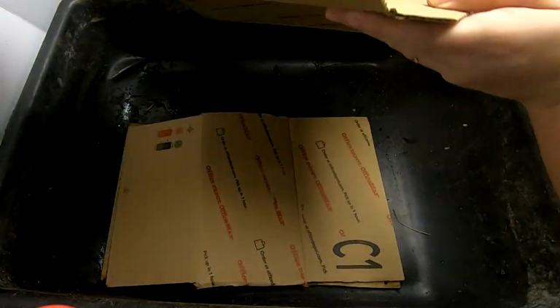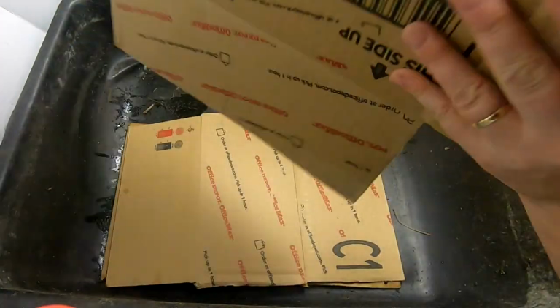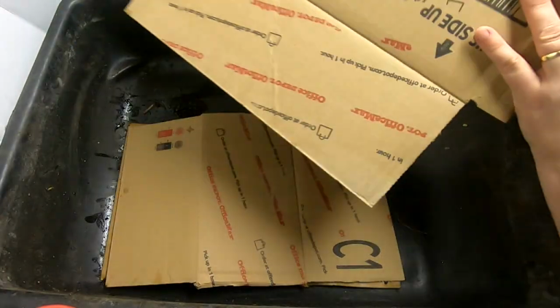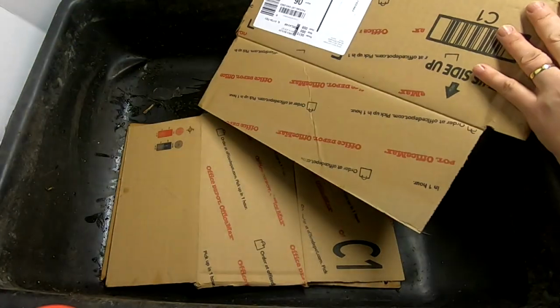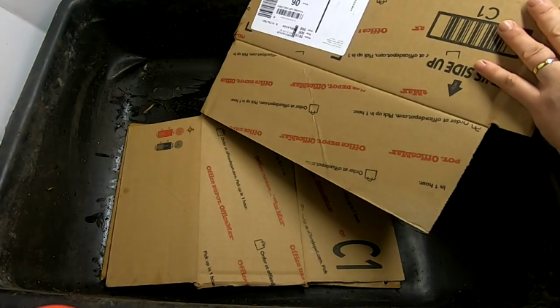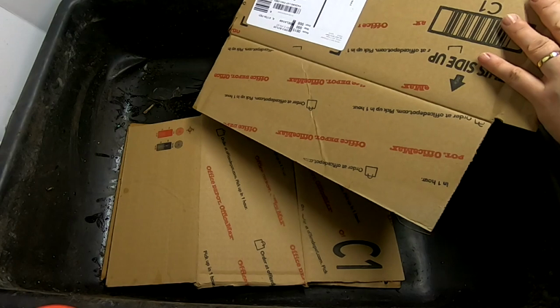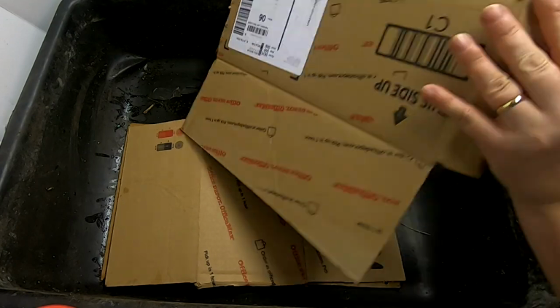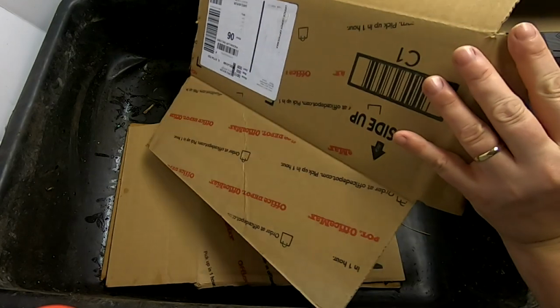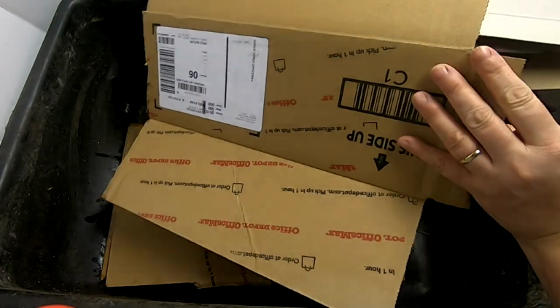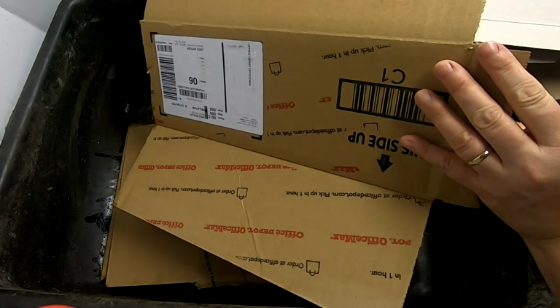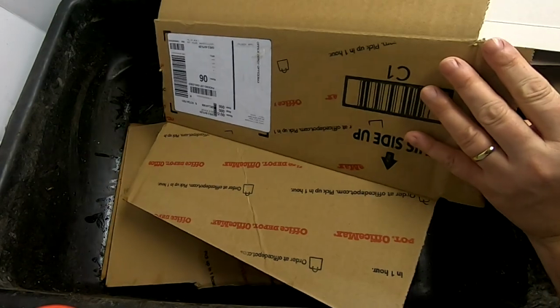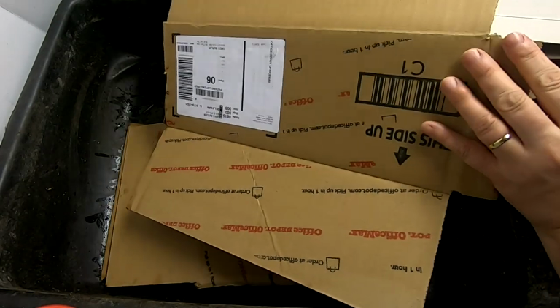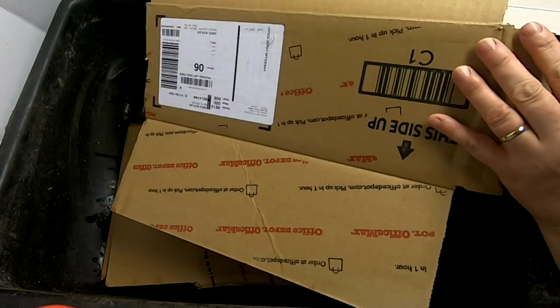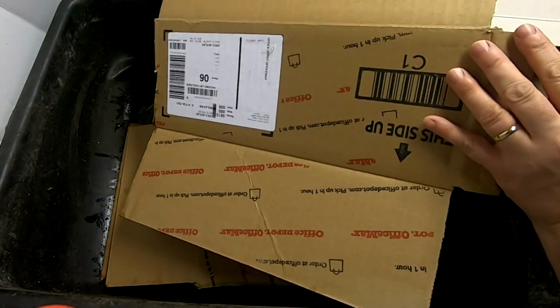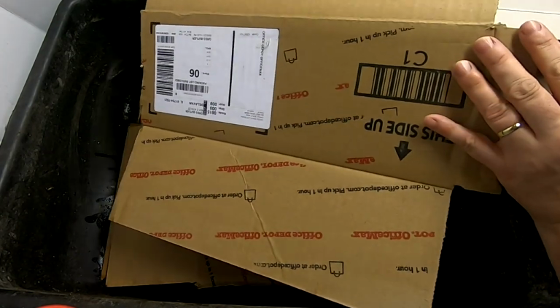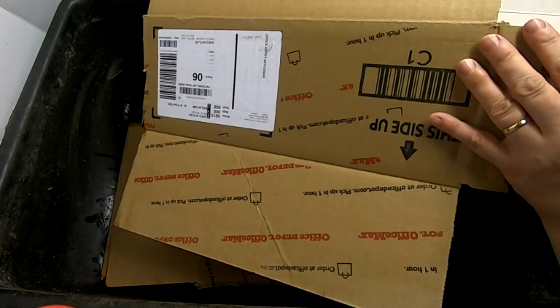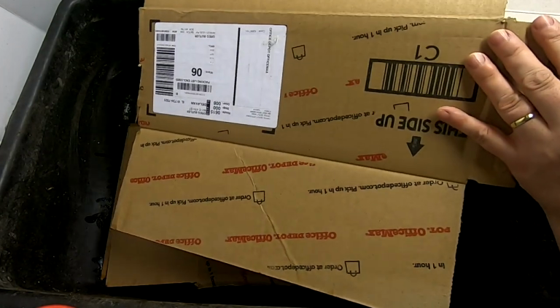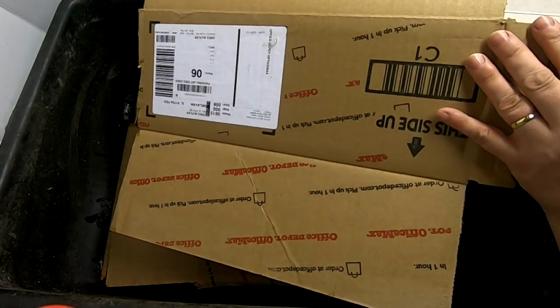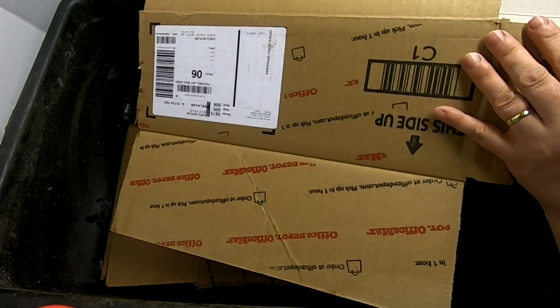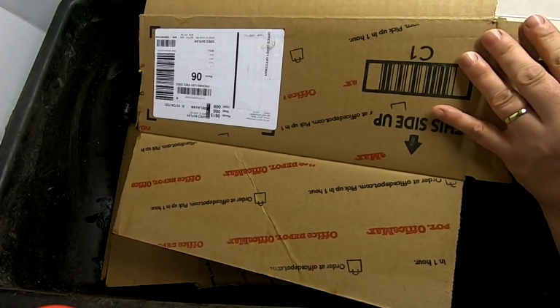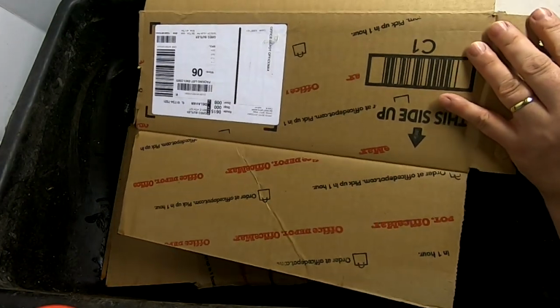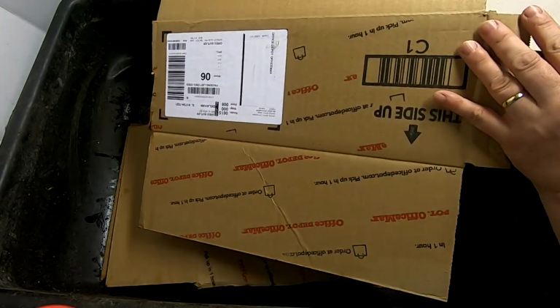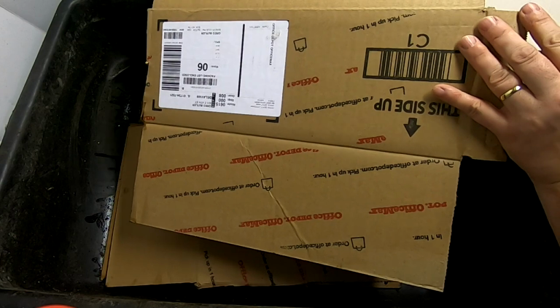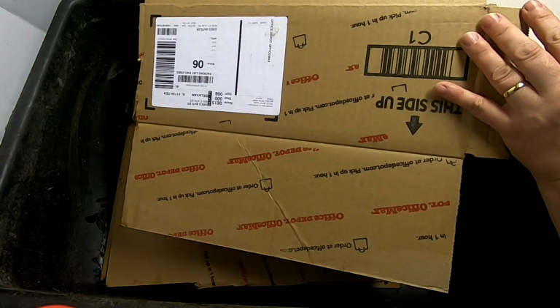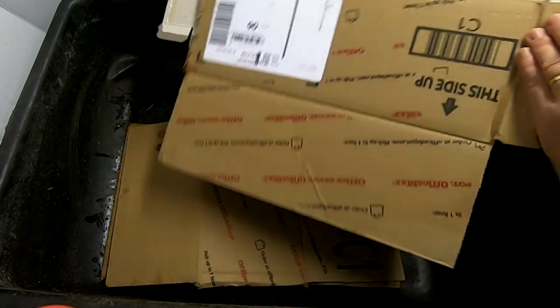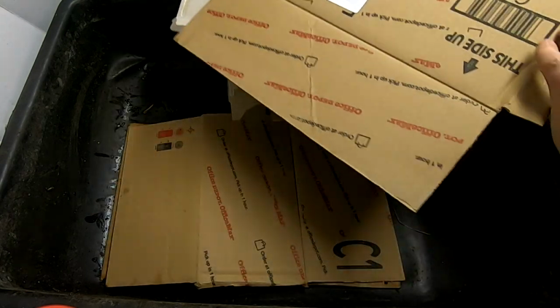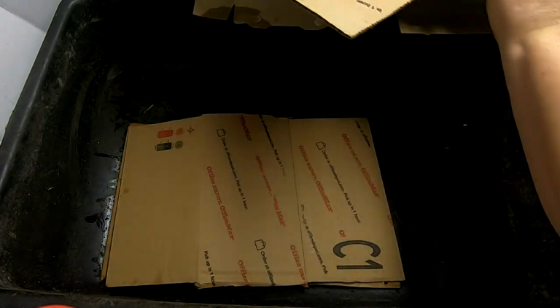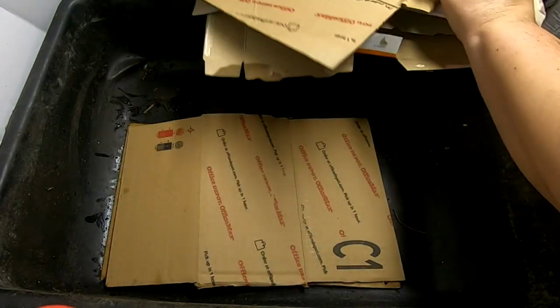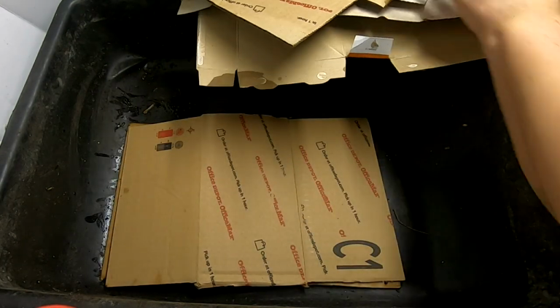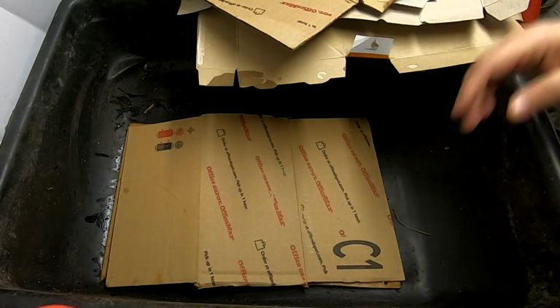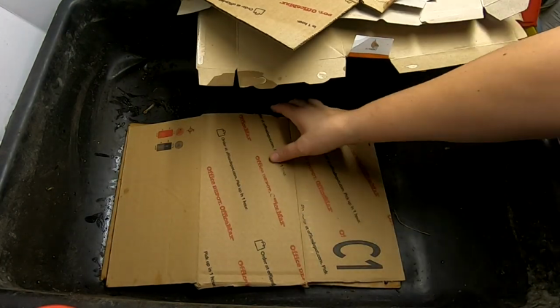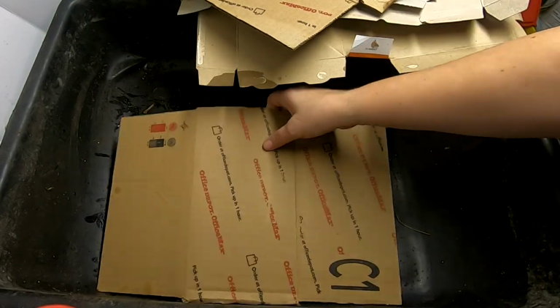So that's what I'm going to do. I'm going to get these all nice and wet, and then I'm going to bring in the worms and the food. I'll just let this play.